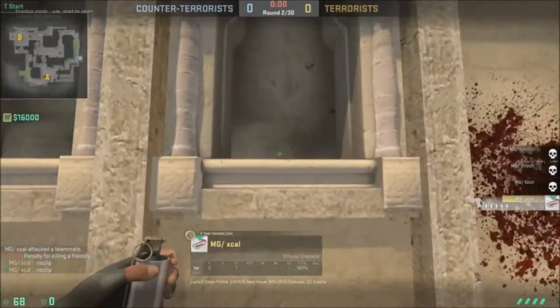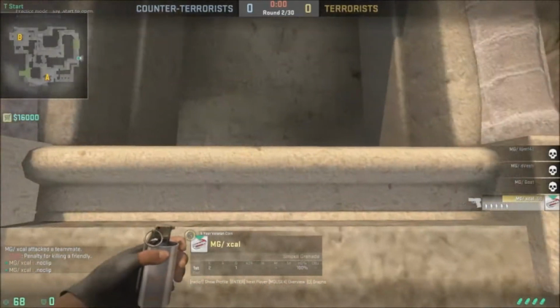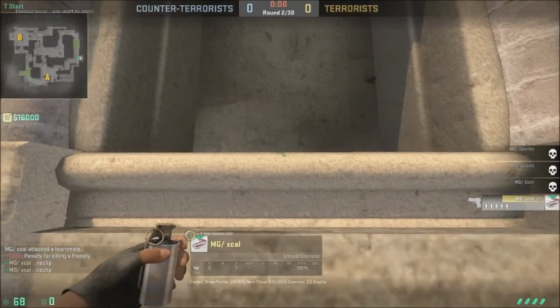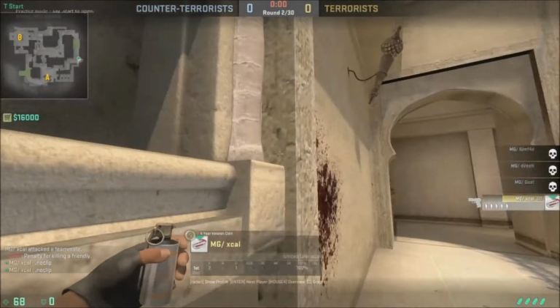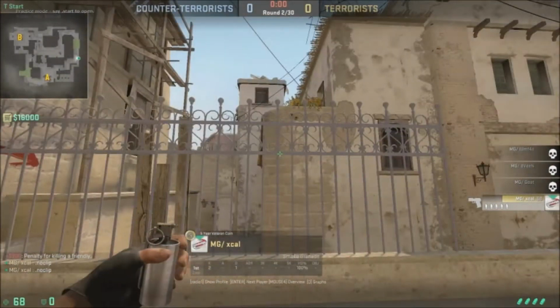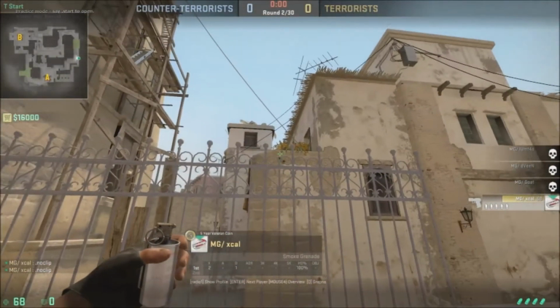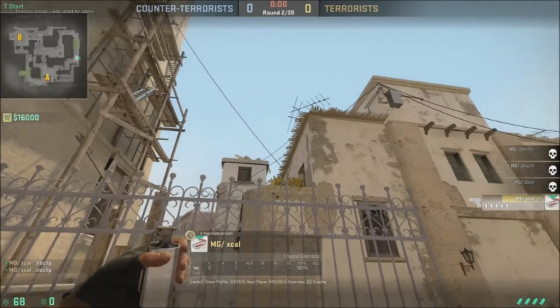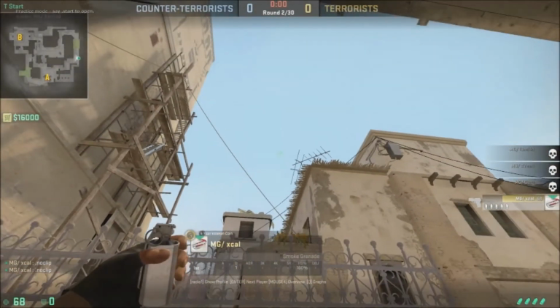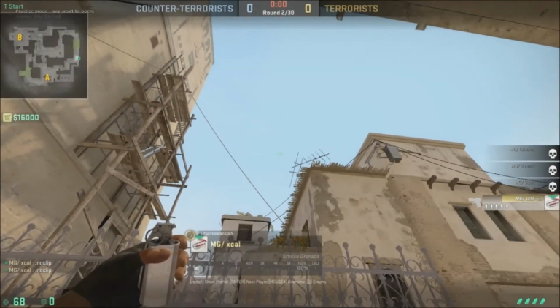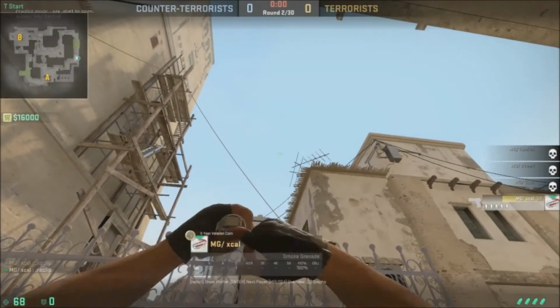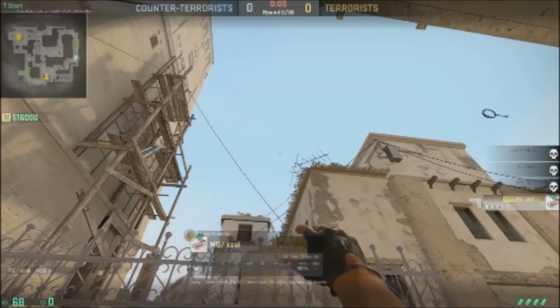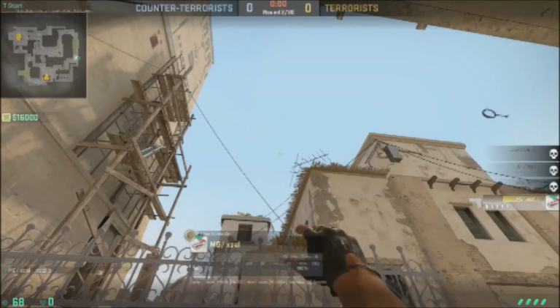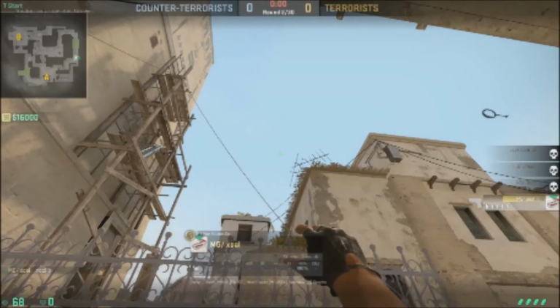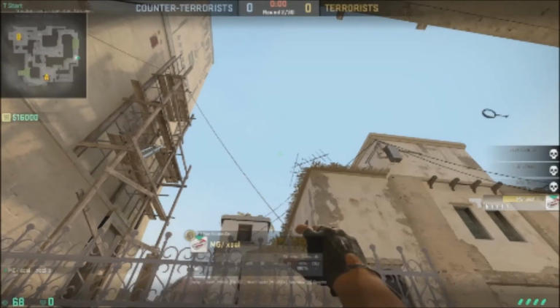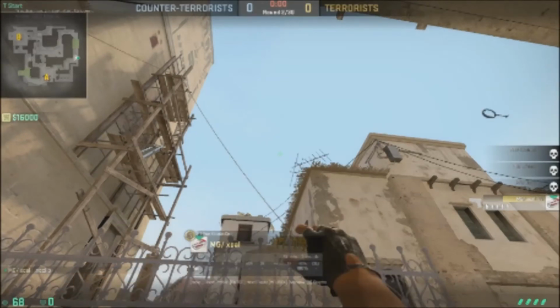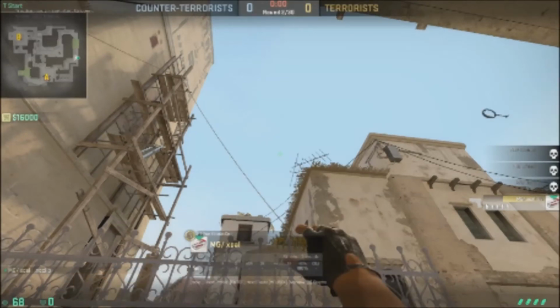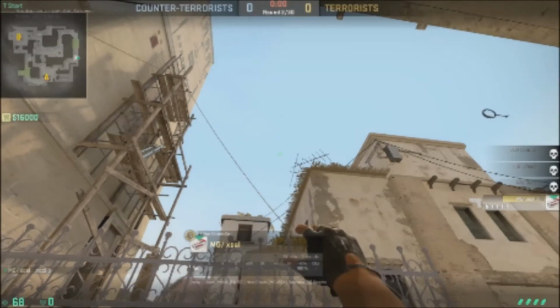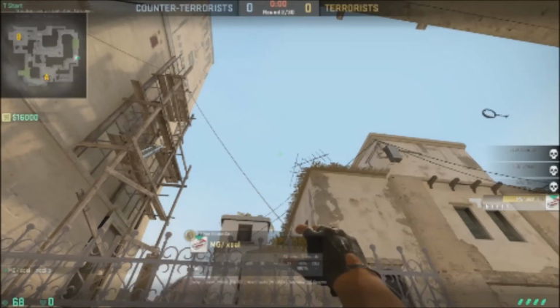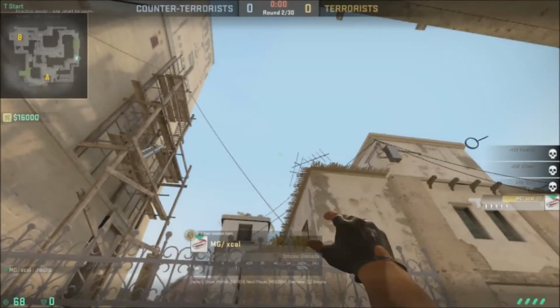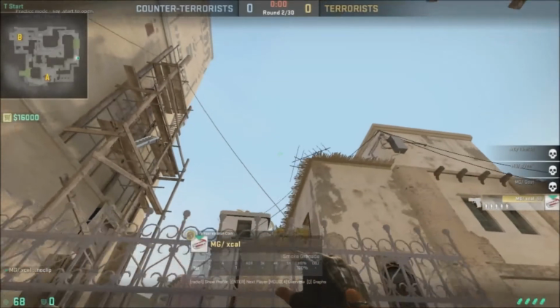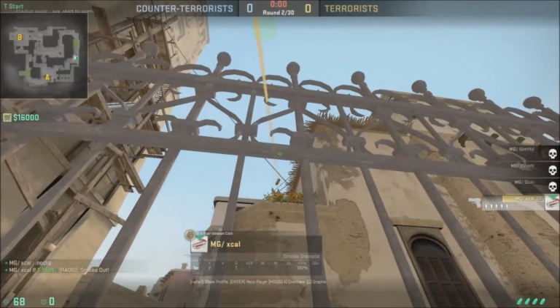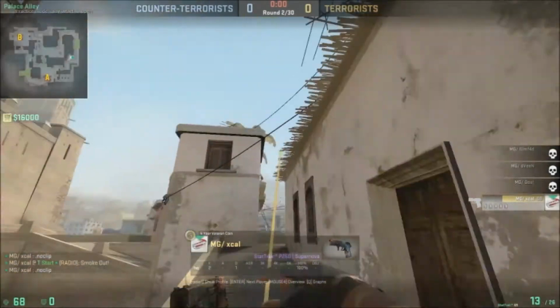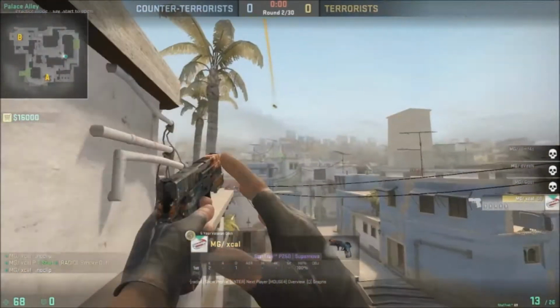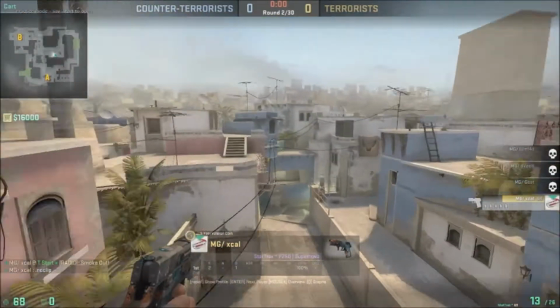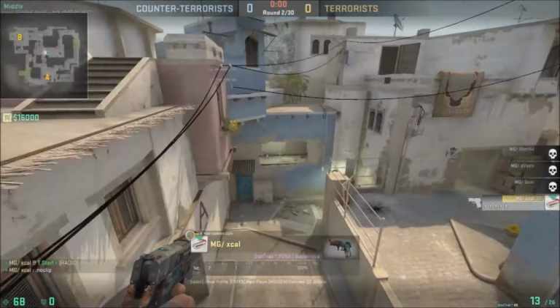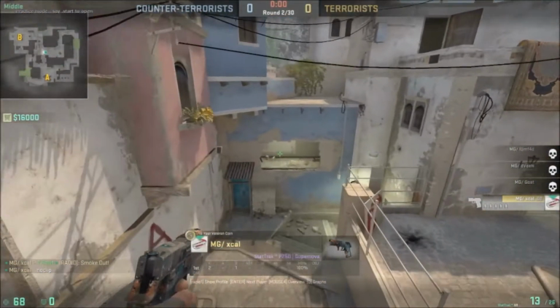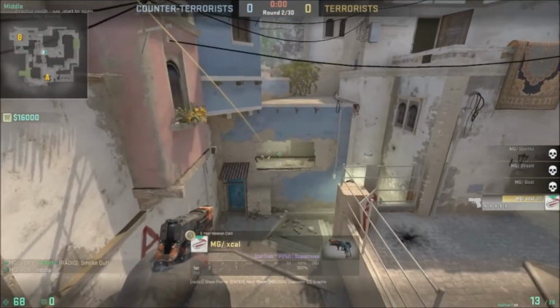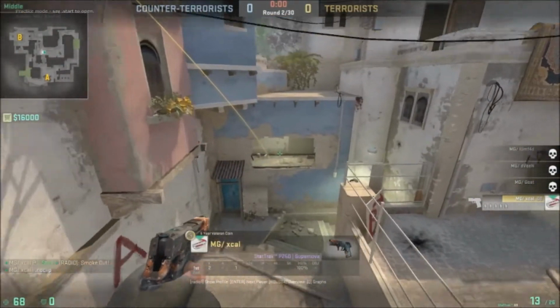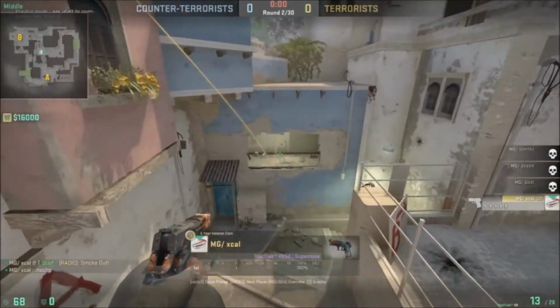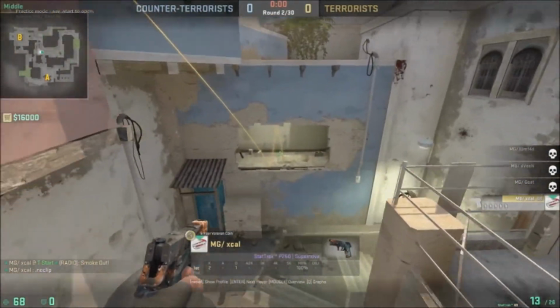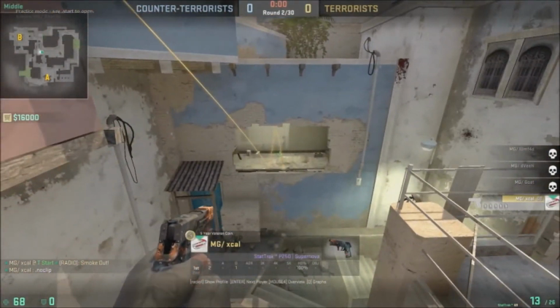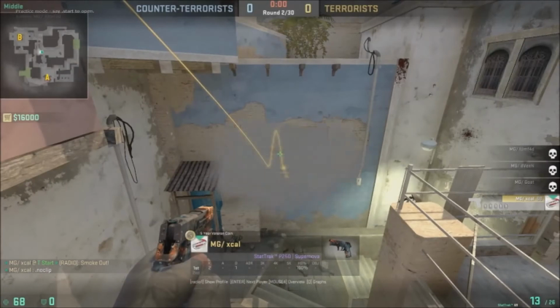This is another way to throw that same window smoke. This one is perfect if you can land it, but it's a lot harder to land consistently — it takes quite a bit of practice. But once you get it, there are no cracks in it whatsoever, as seen here.